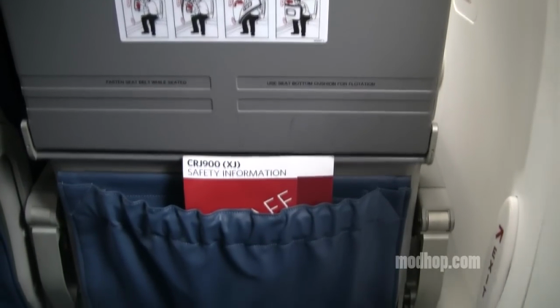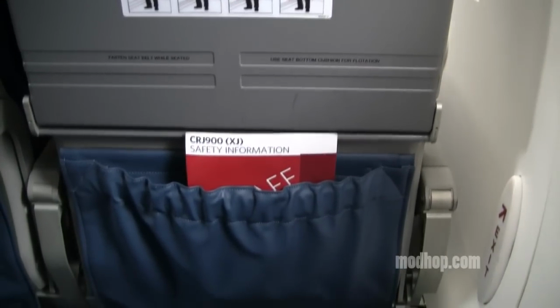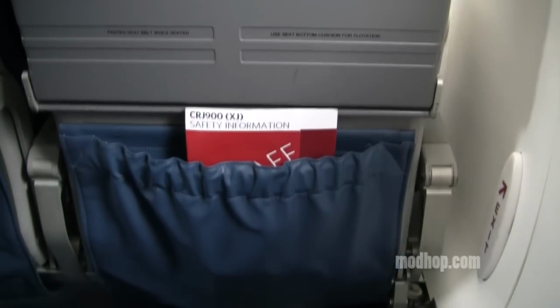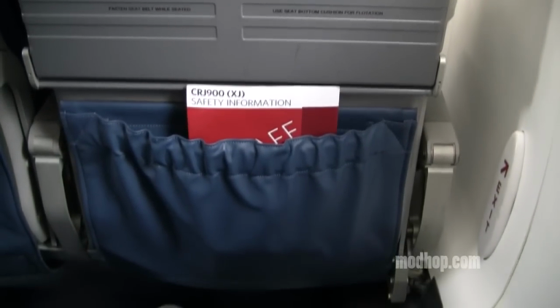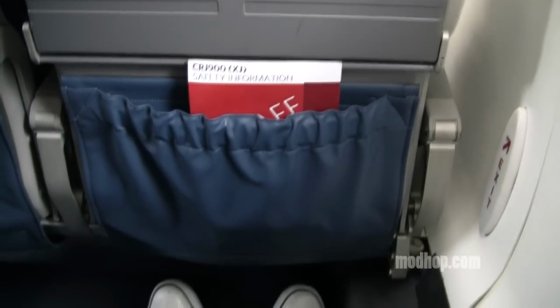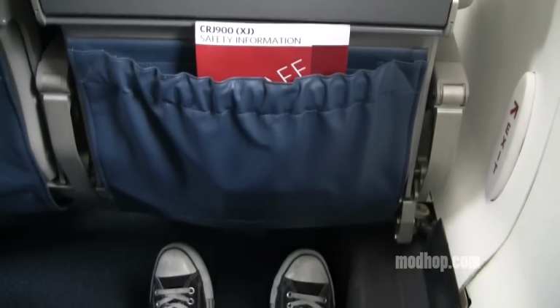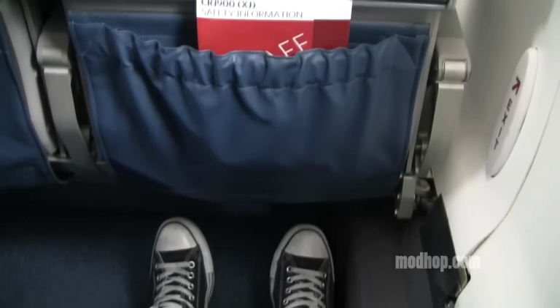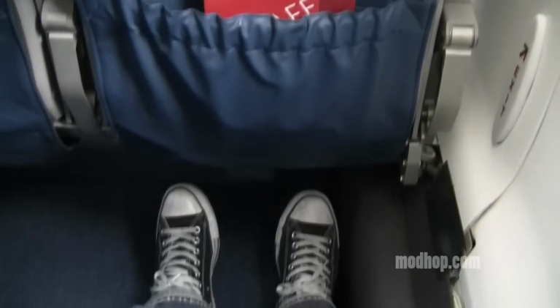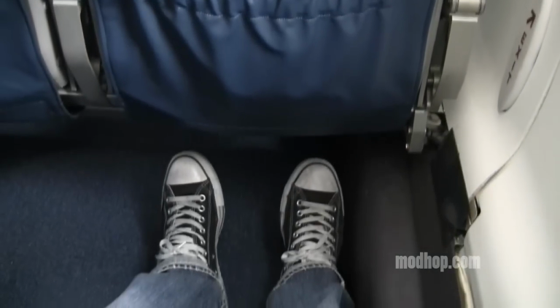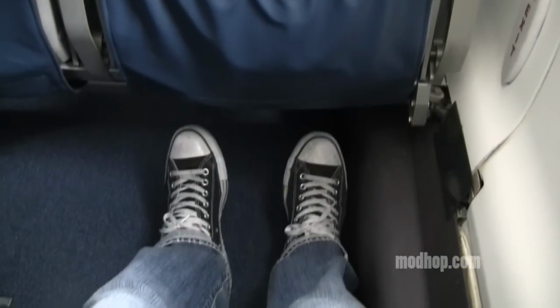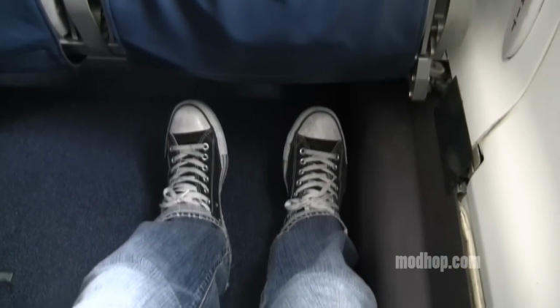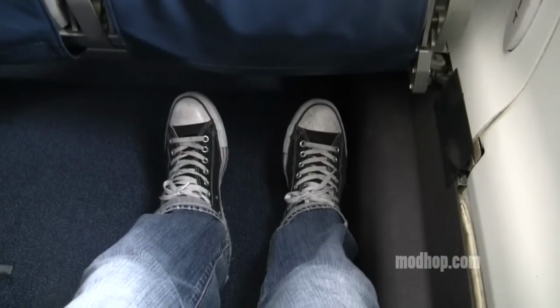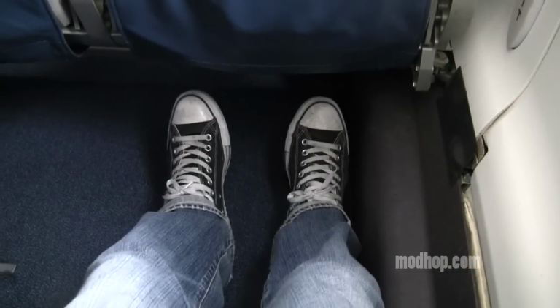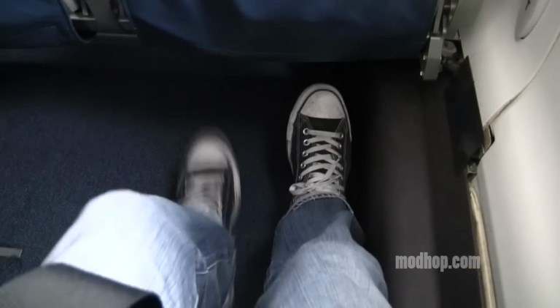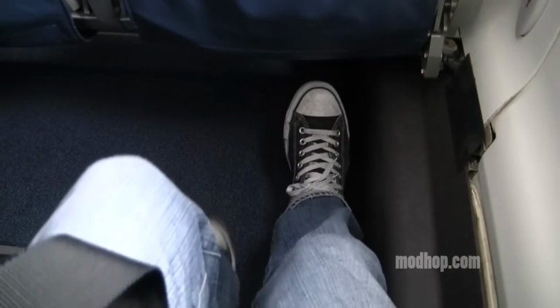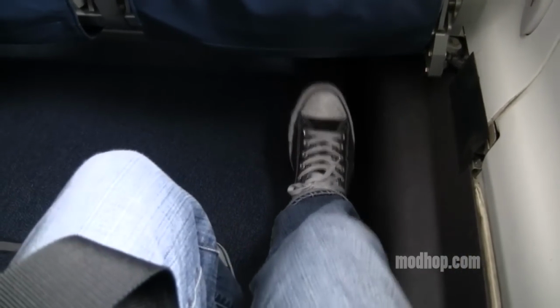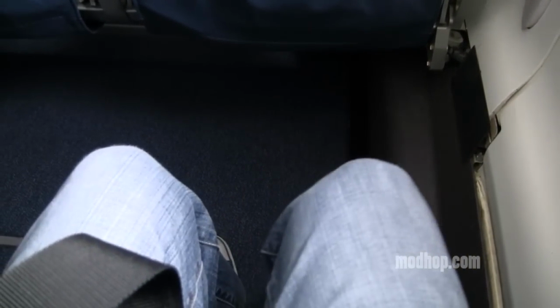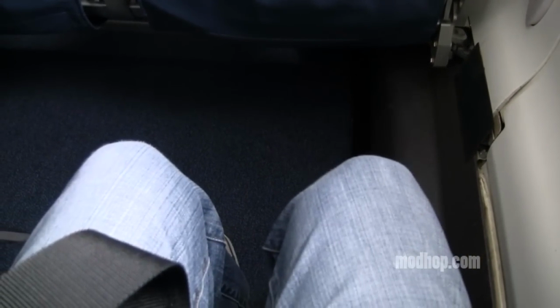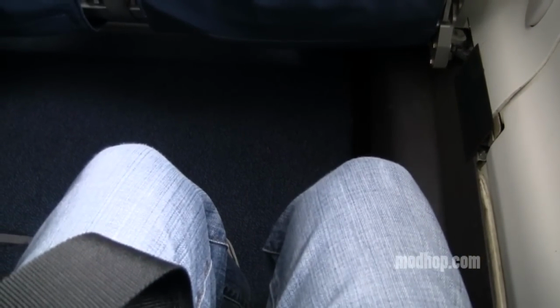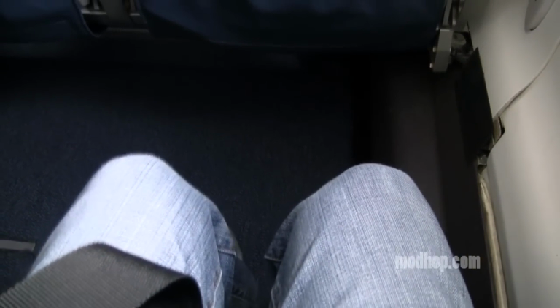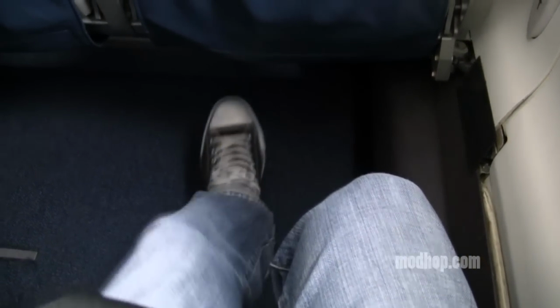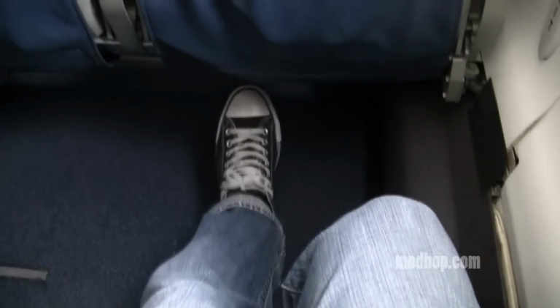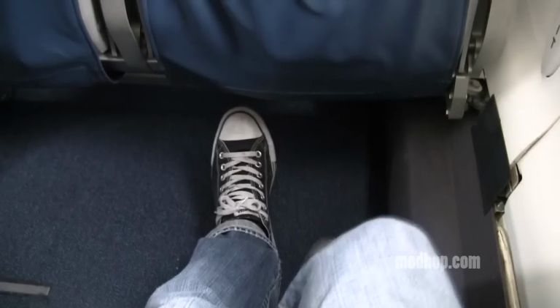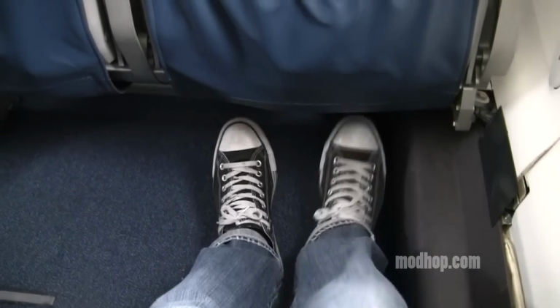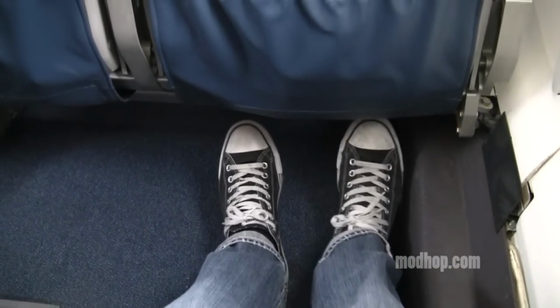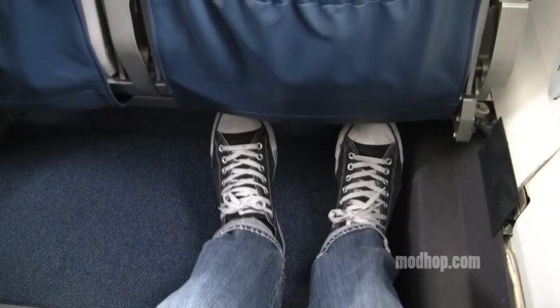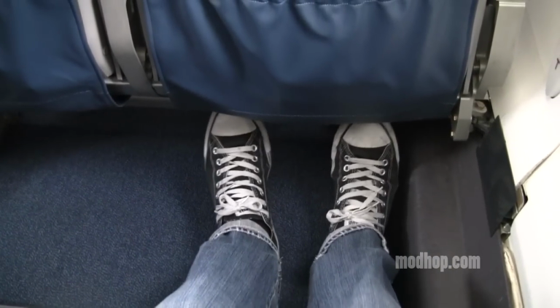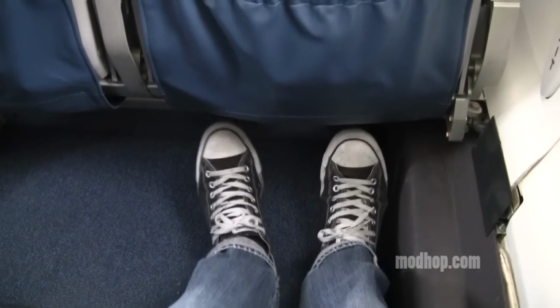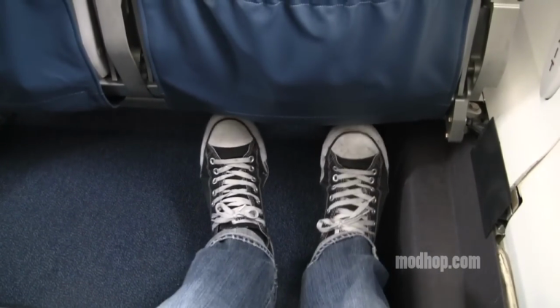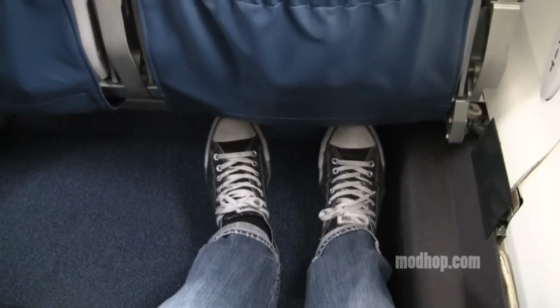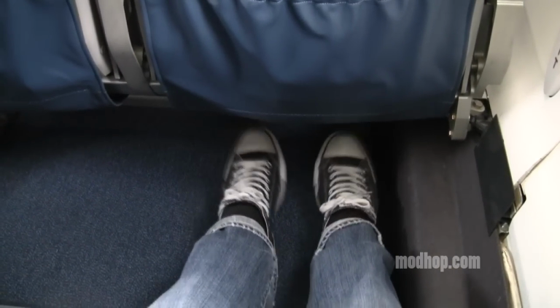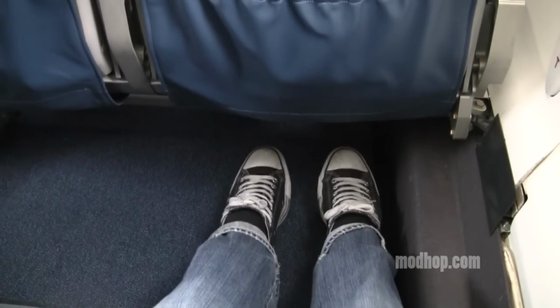However, if you're tall and or slim, then the exit row is the obvious choice in economy, sporting a good amount of extra legroom. Really not bad at all for the shorter routes these planes fly.